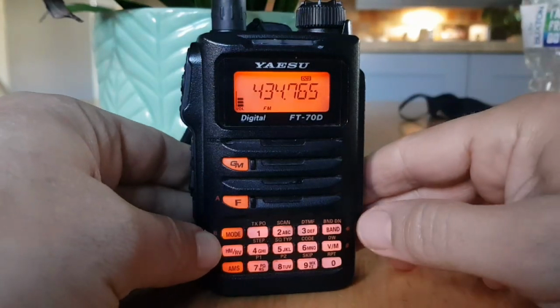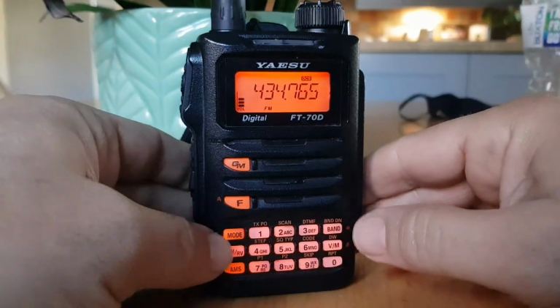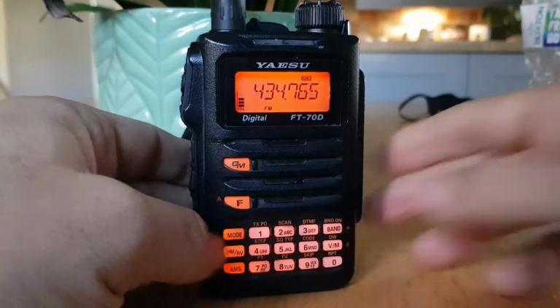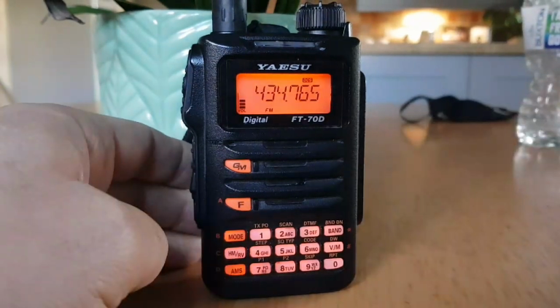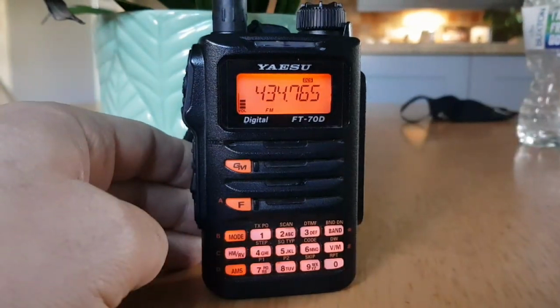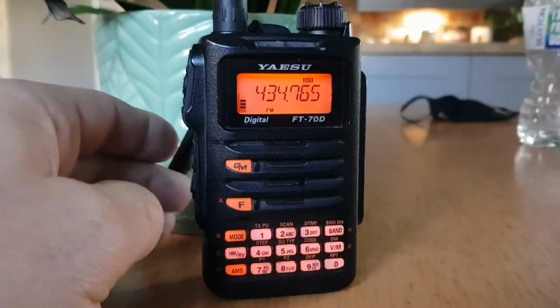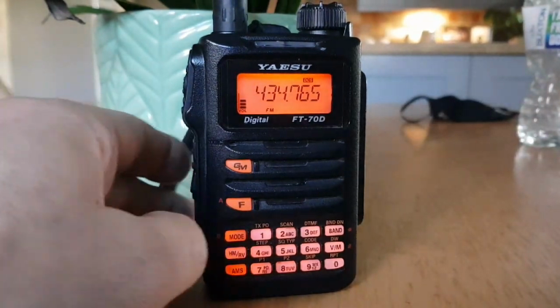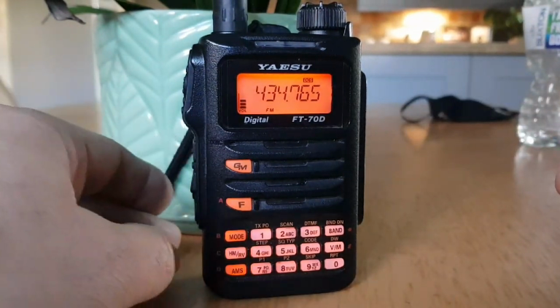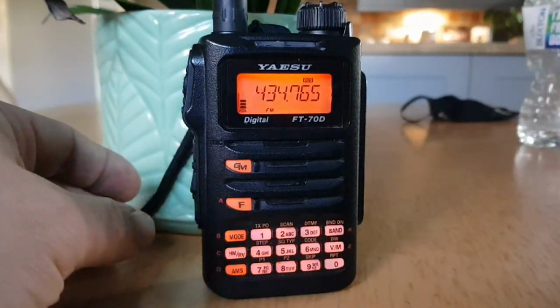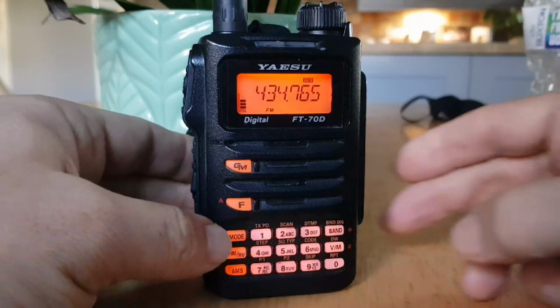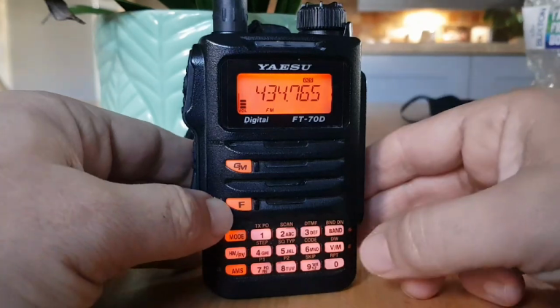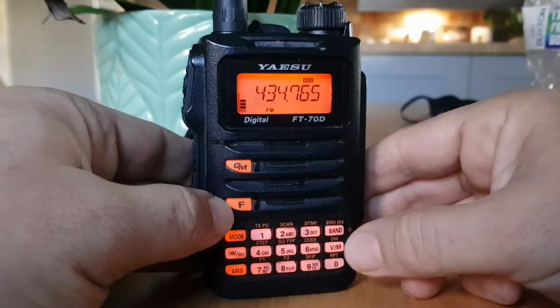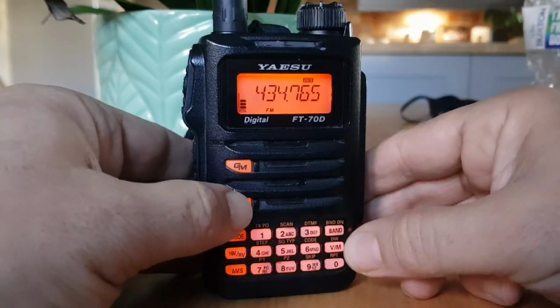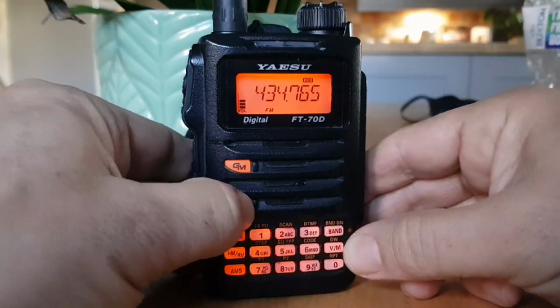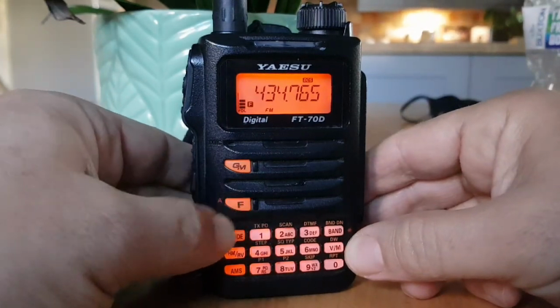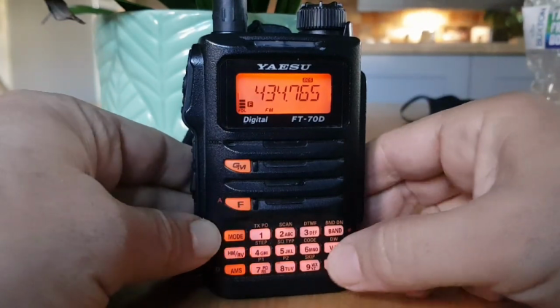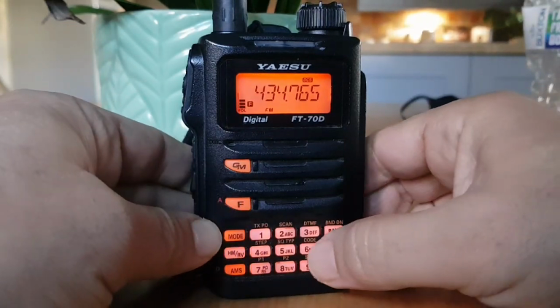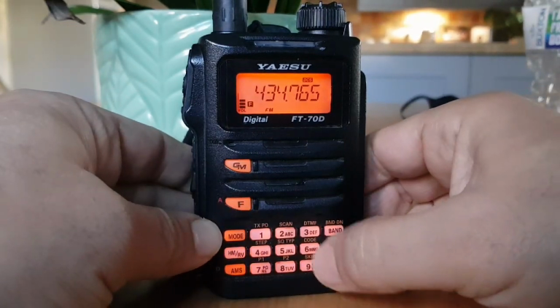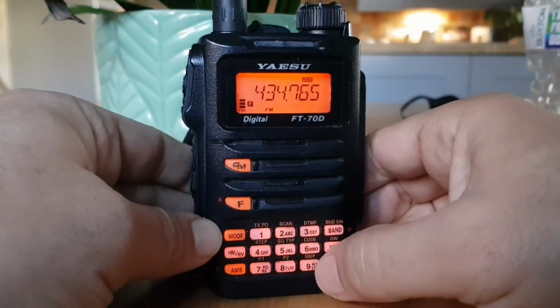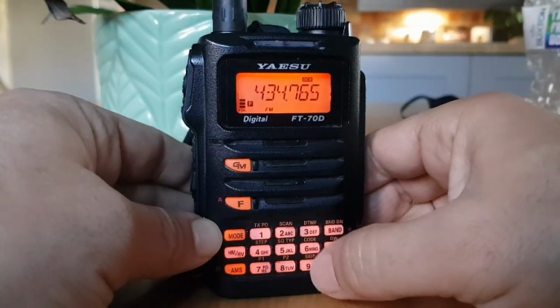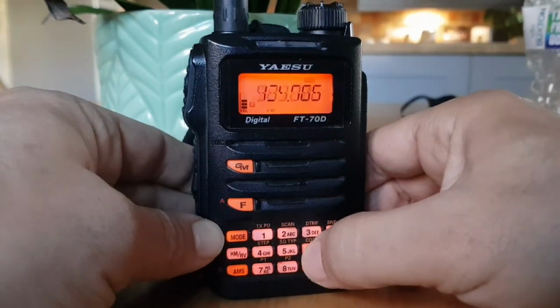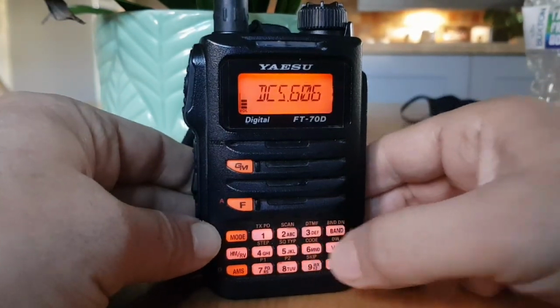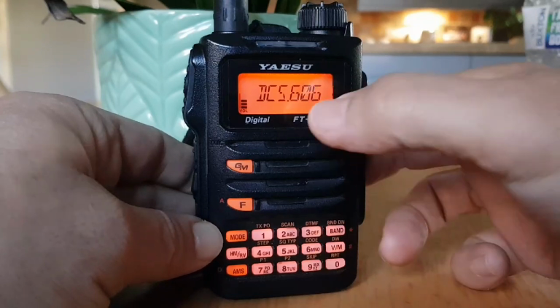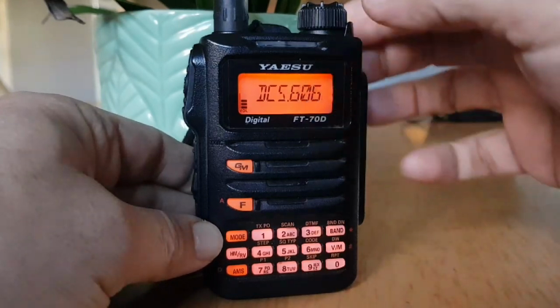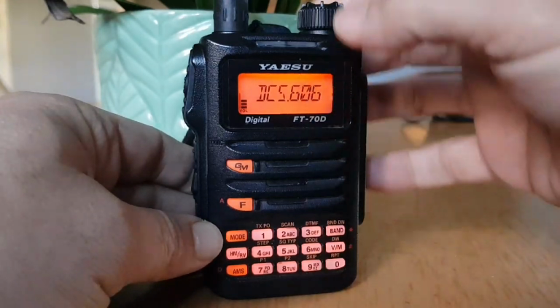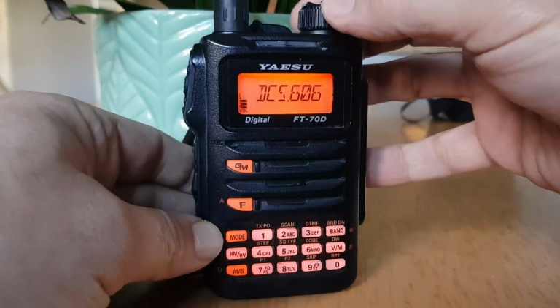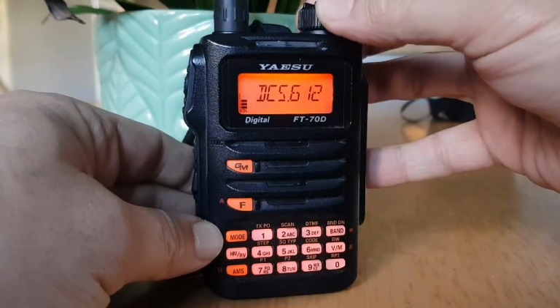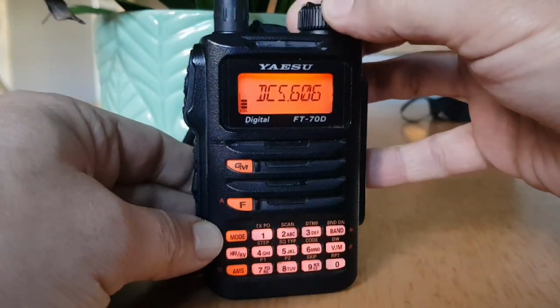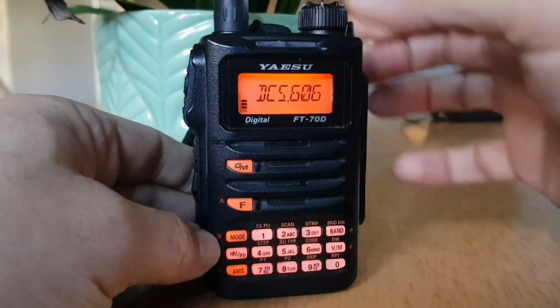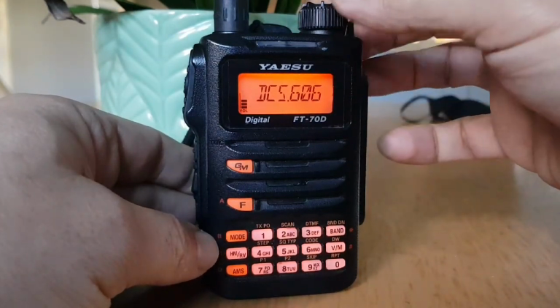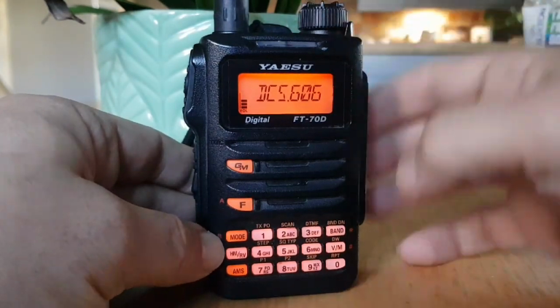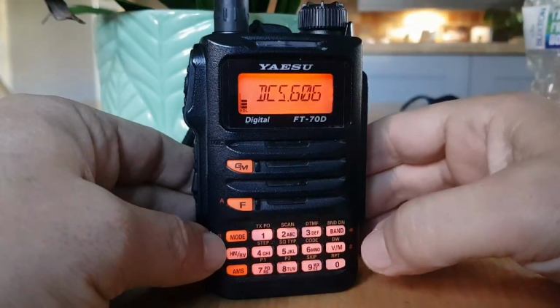So if you want to search a tone, the first thing to do is to reveal the tone. So push F, then code, and you can see that your code is 606 there, but you can change it with the top knob.